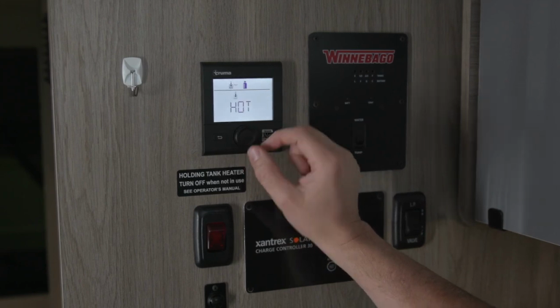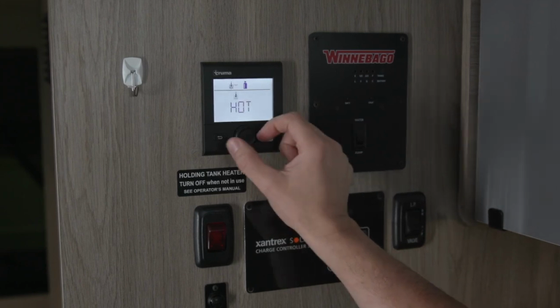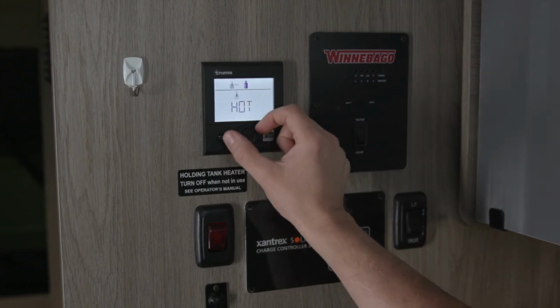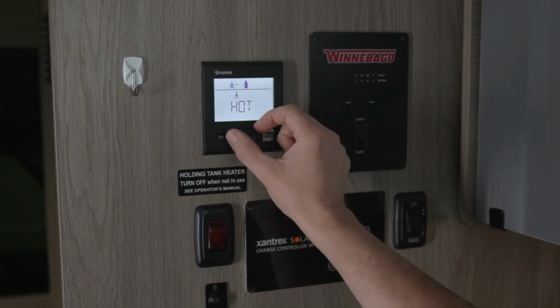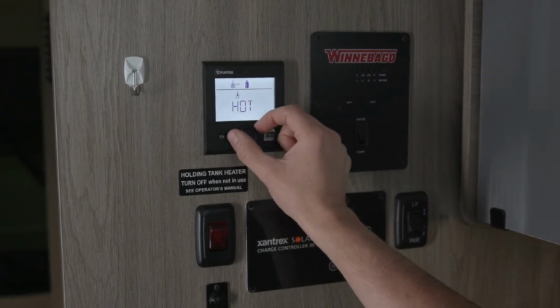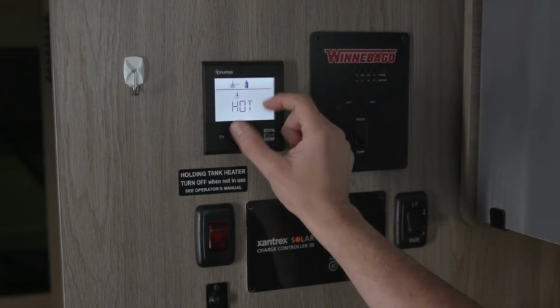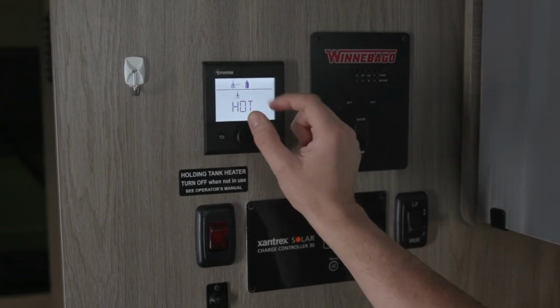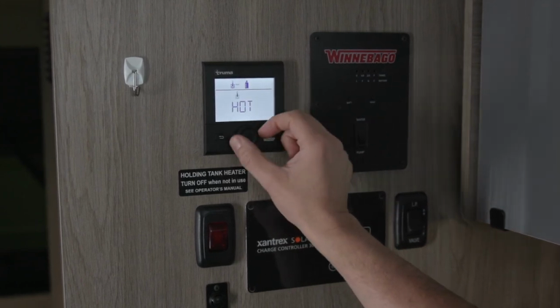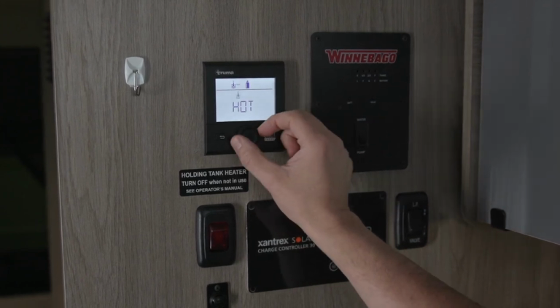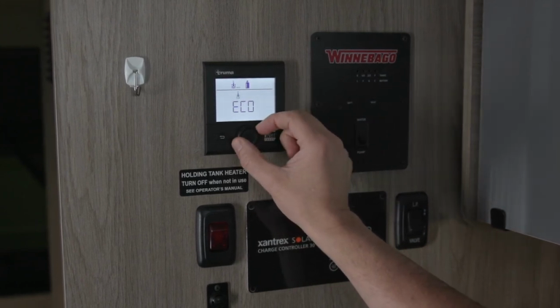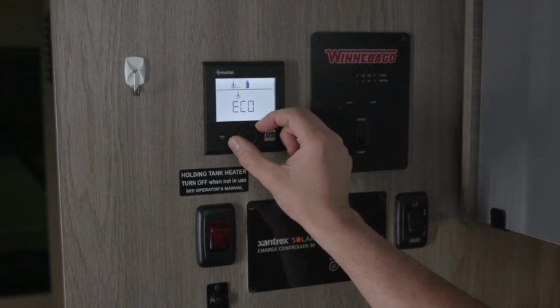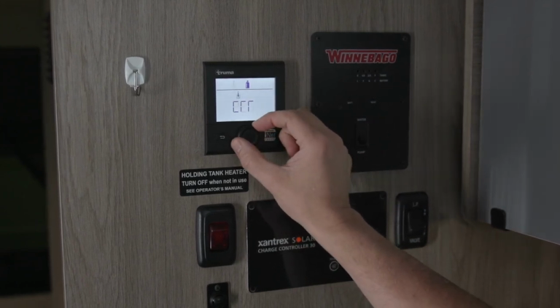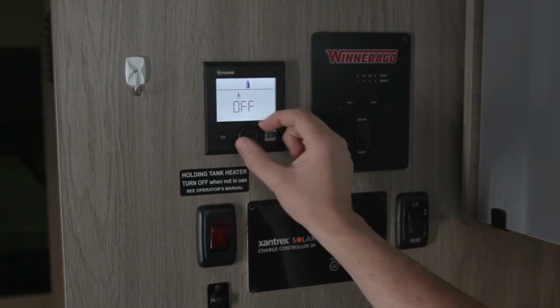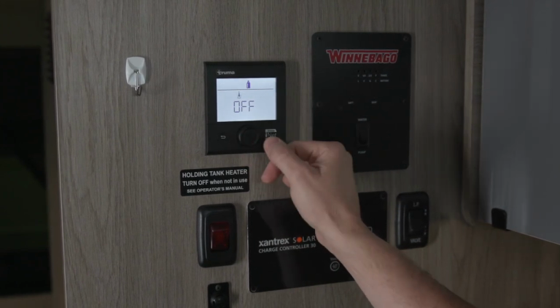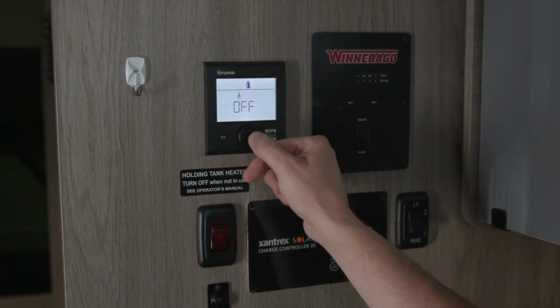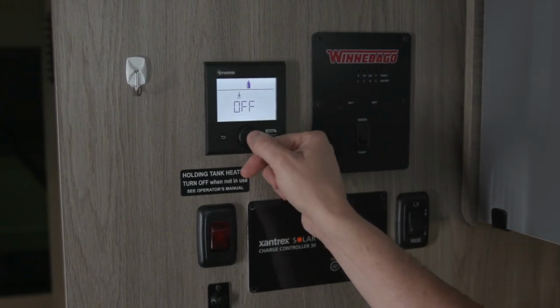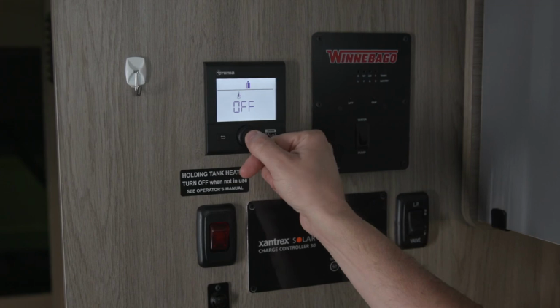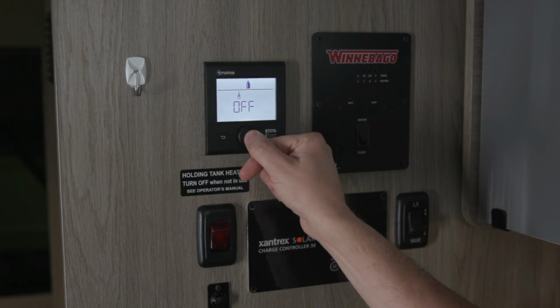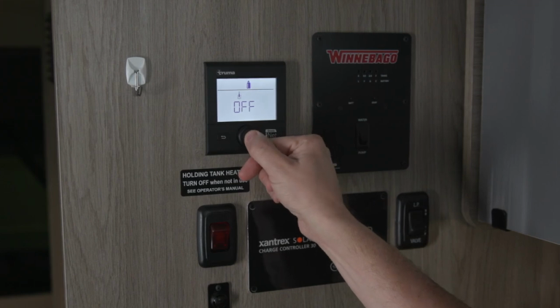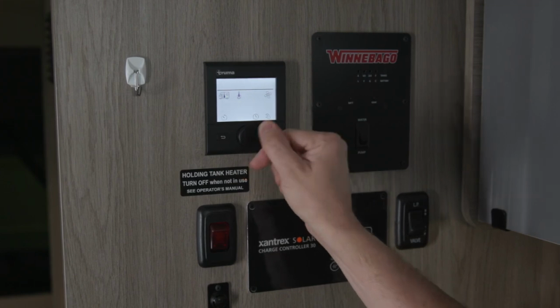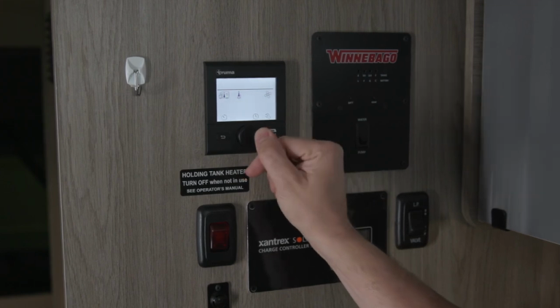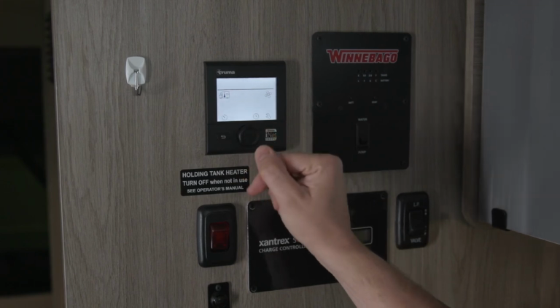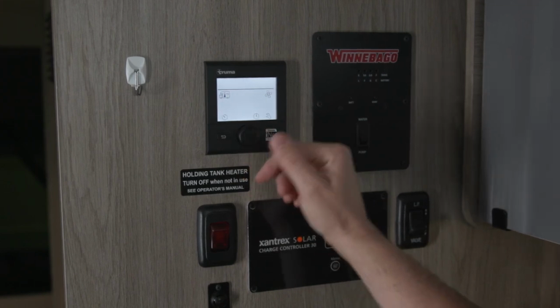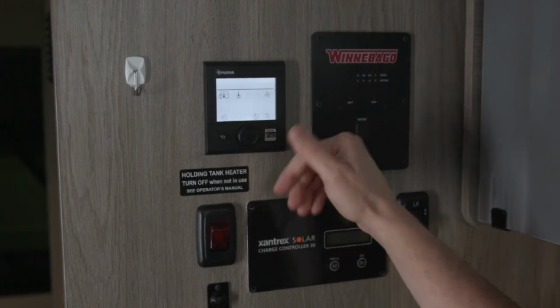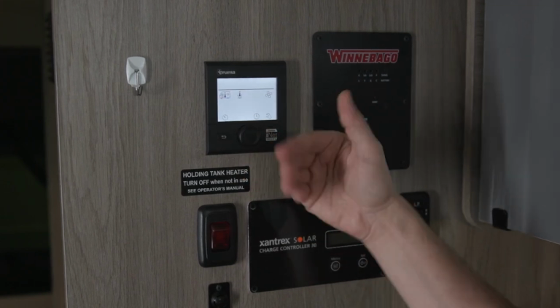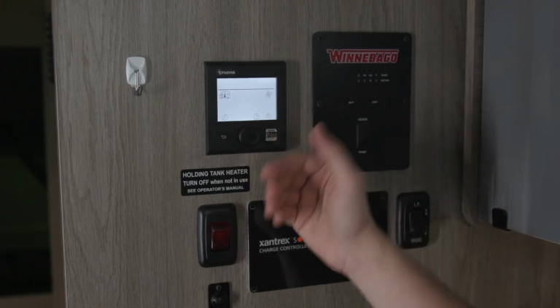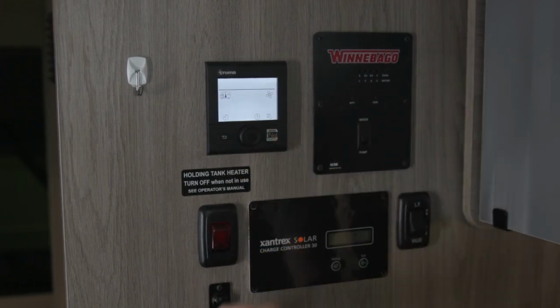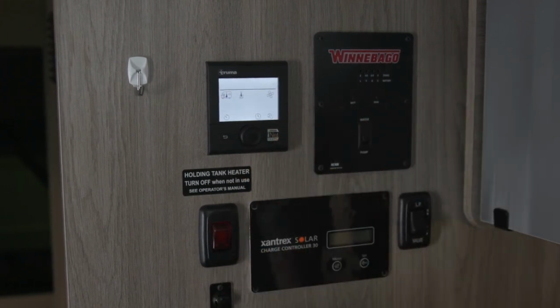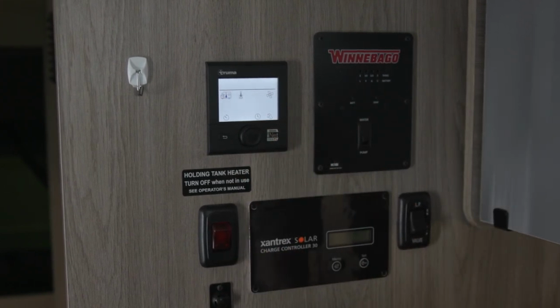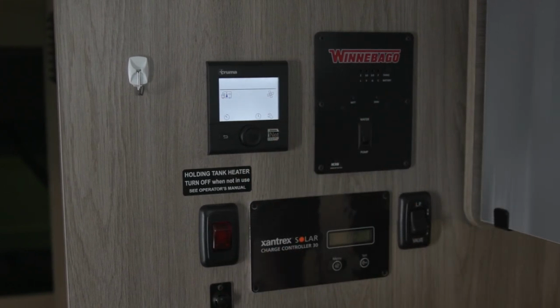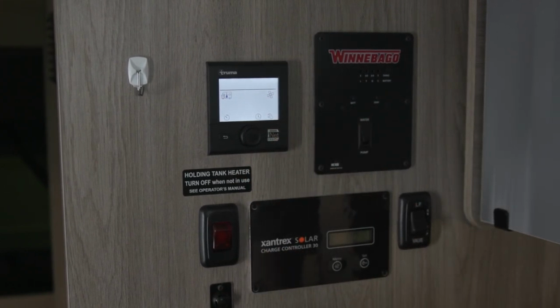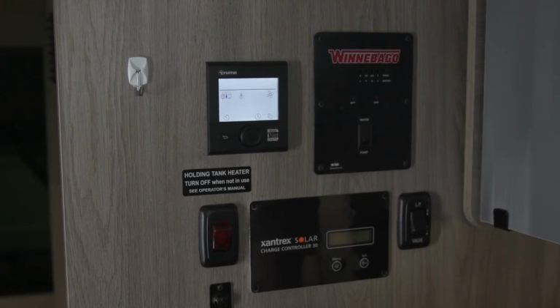Likewise with the hot water, turn that back to off, press the button, and now the water heater is off.